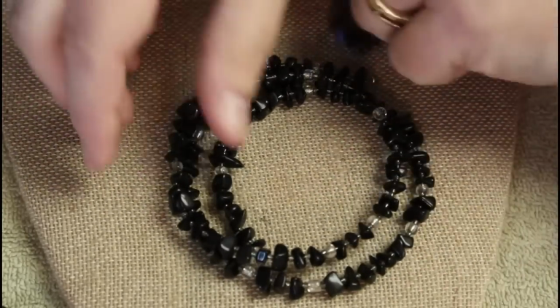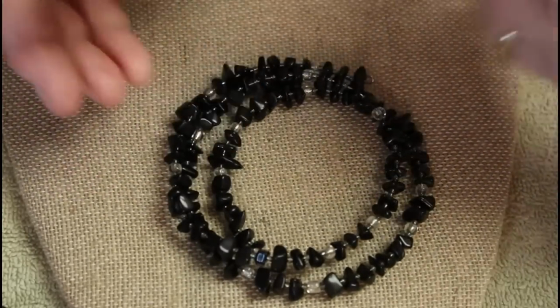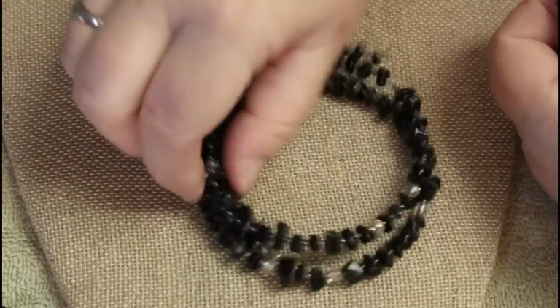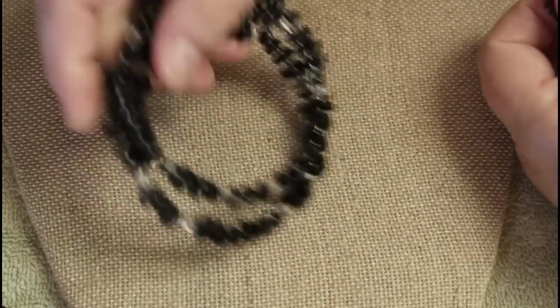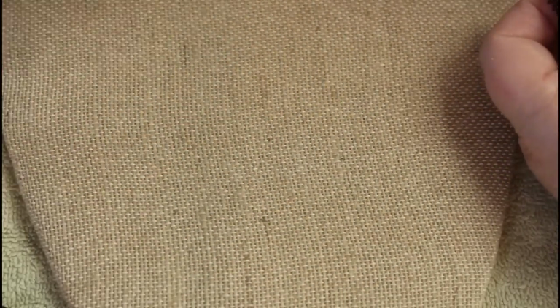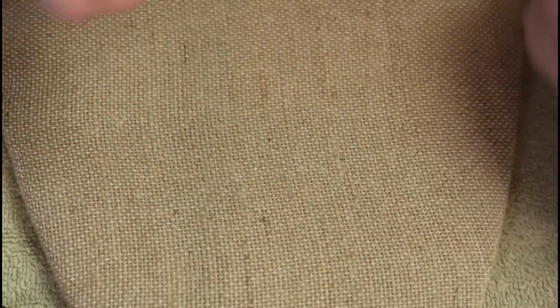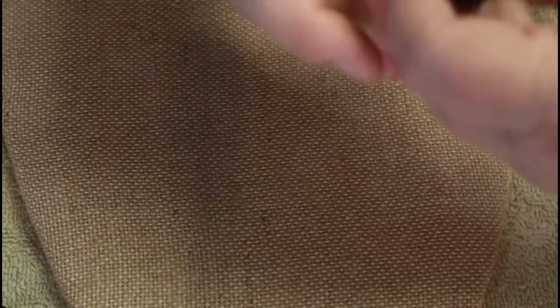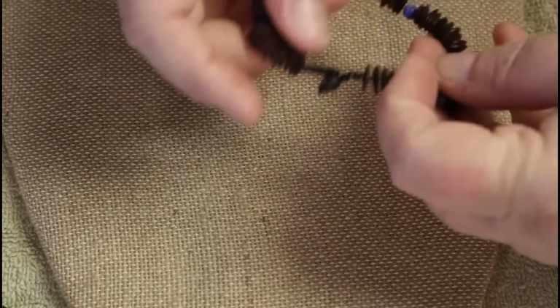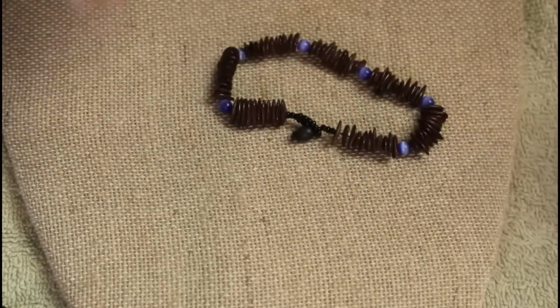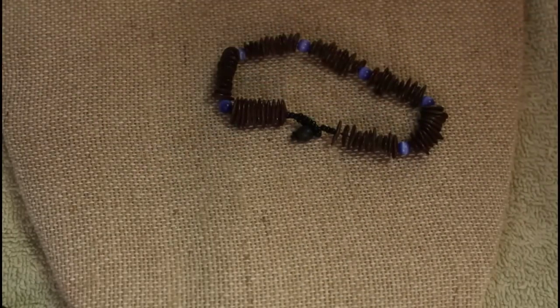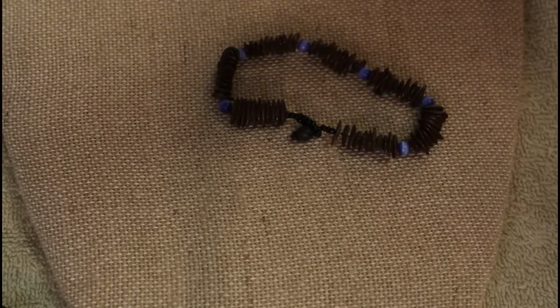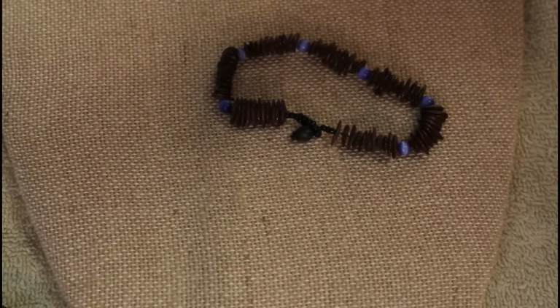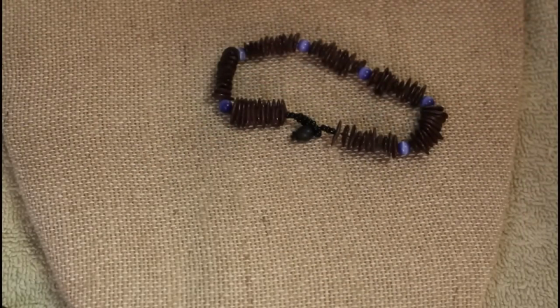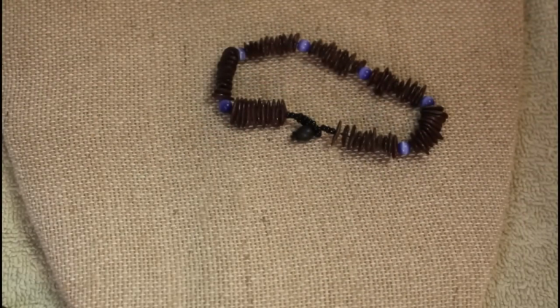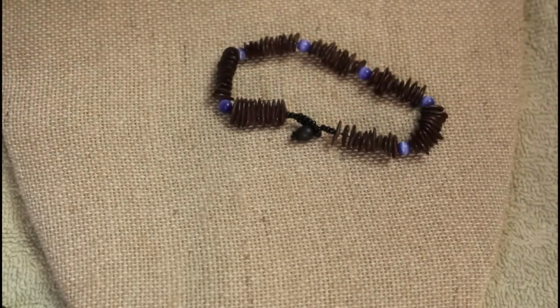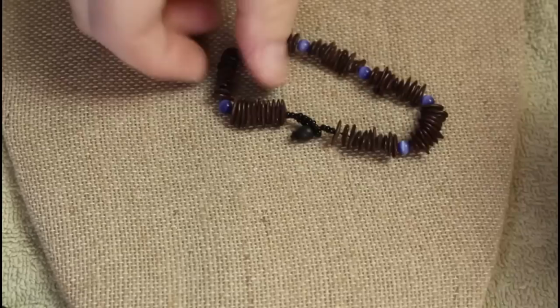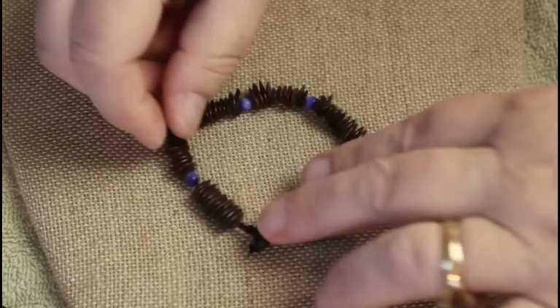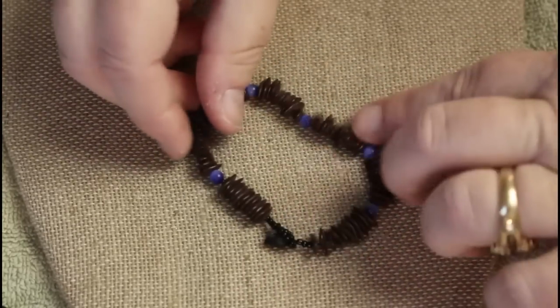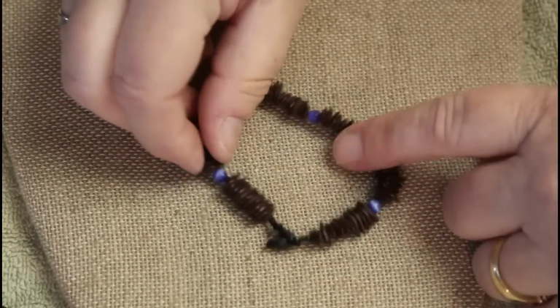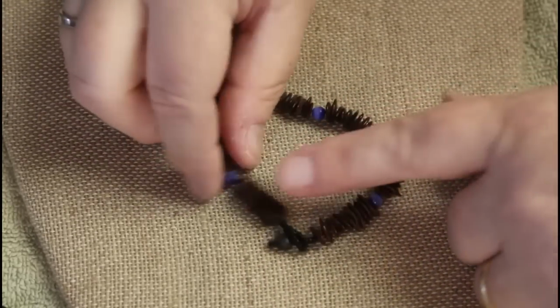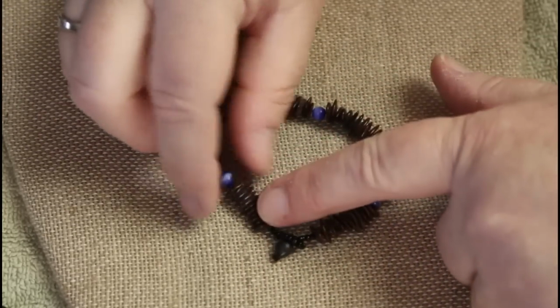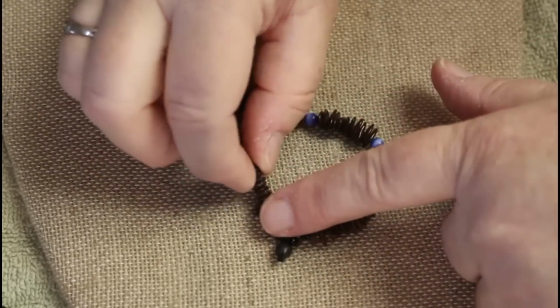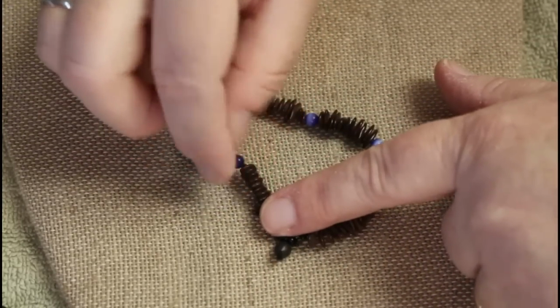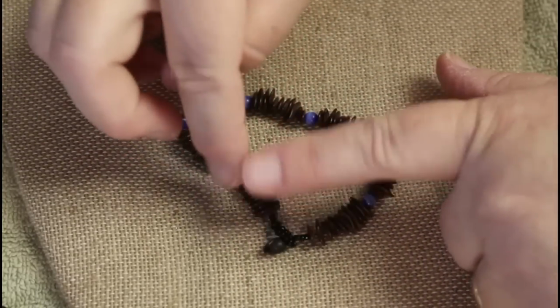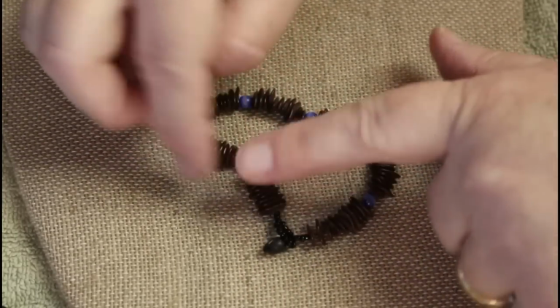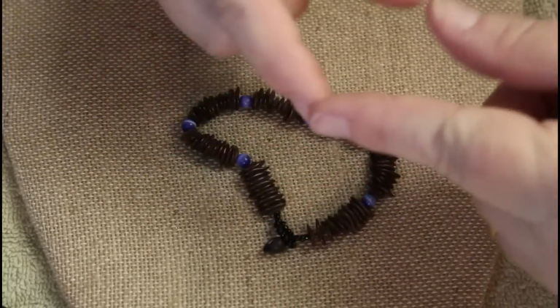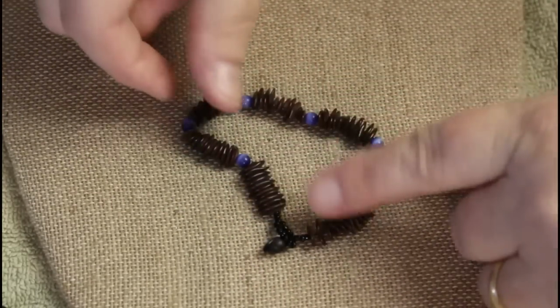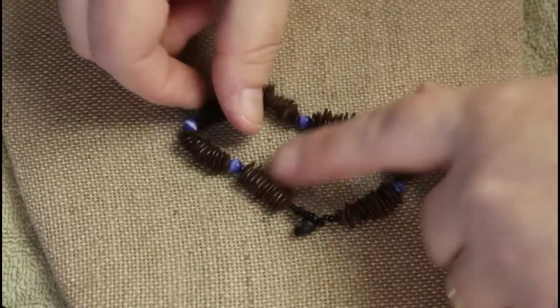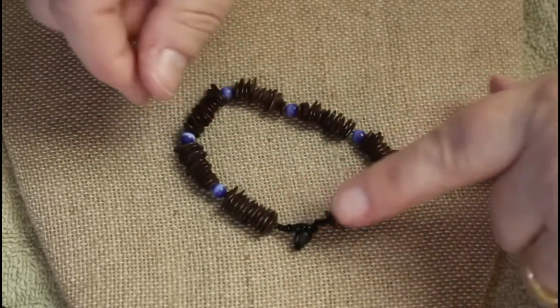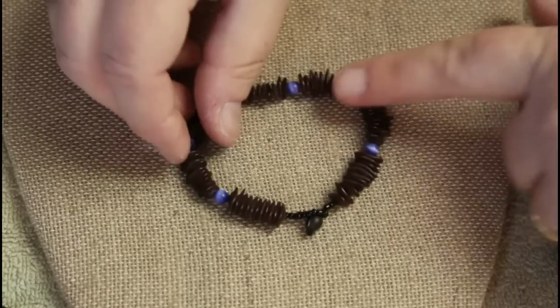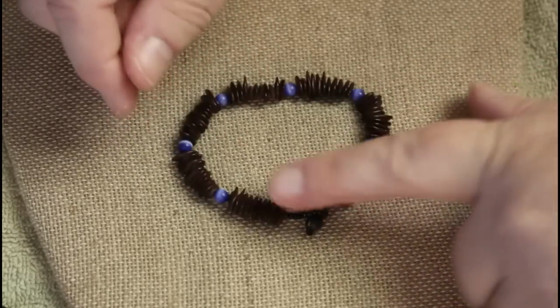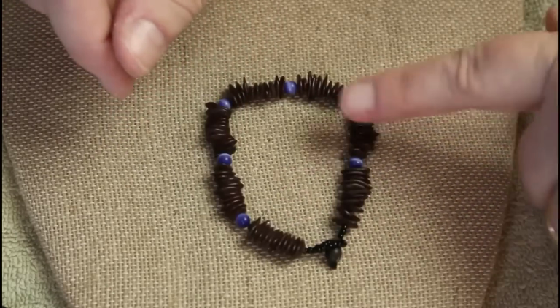Oh these are those little seeds from those windmill-looking pod things.